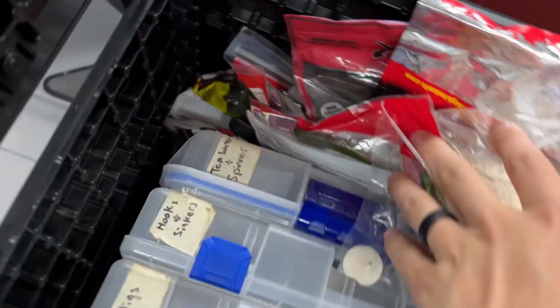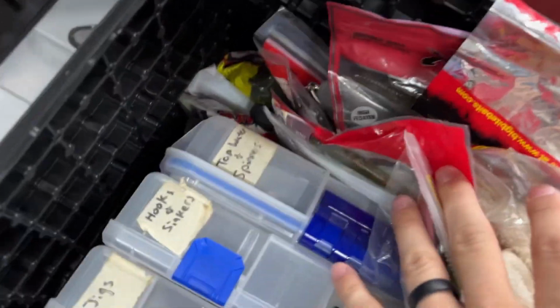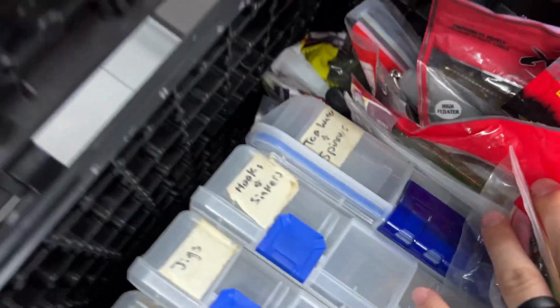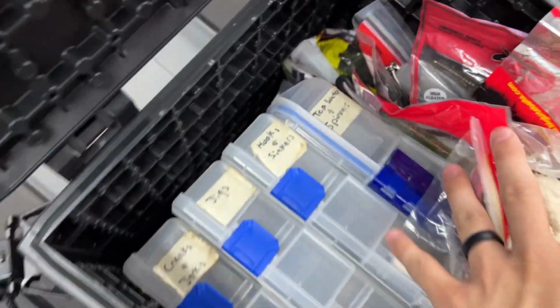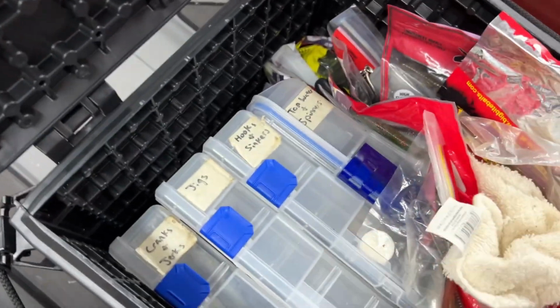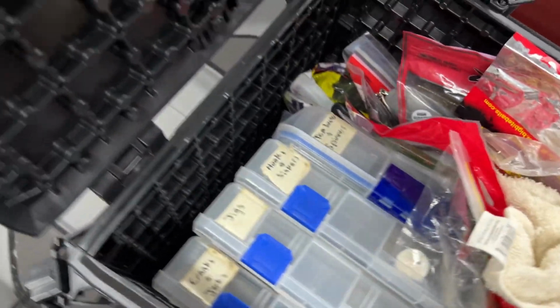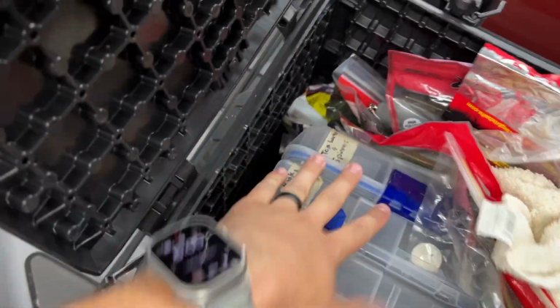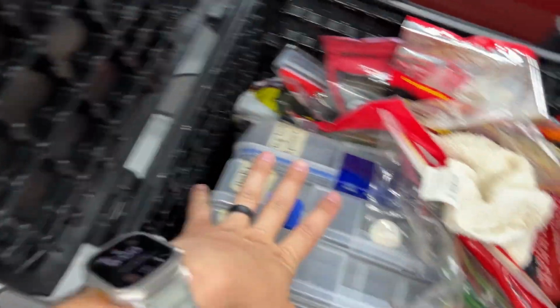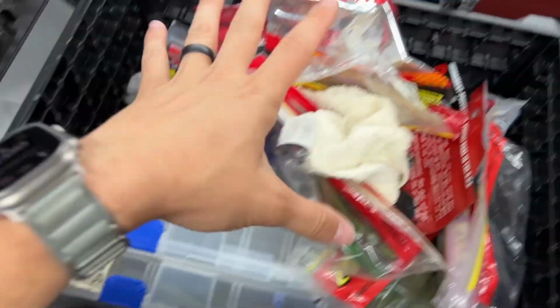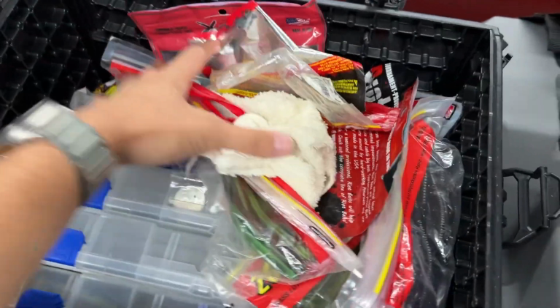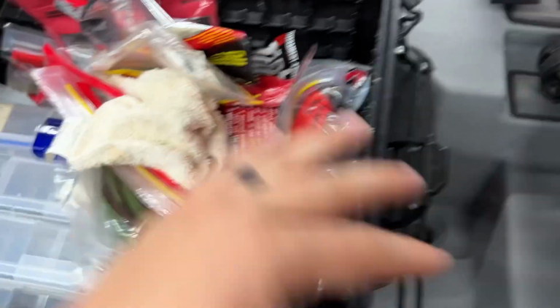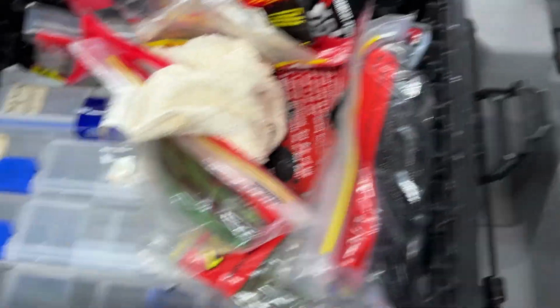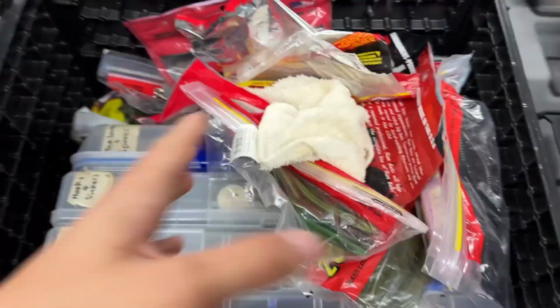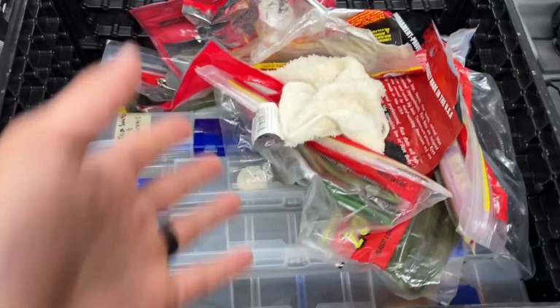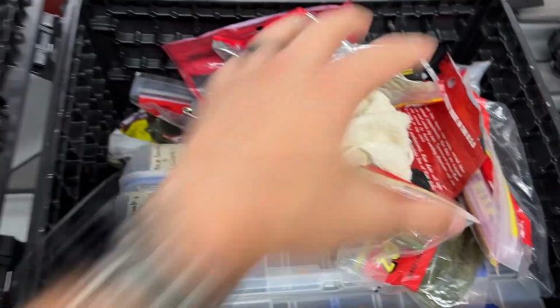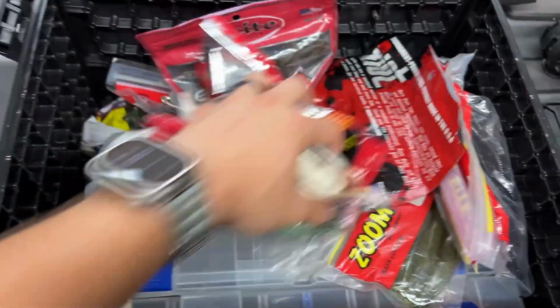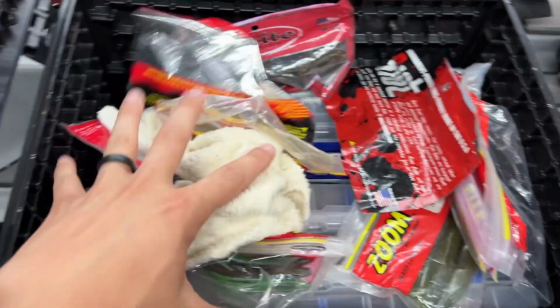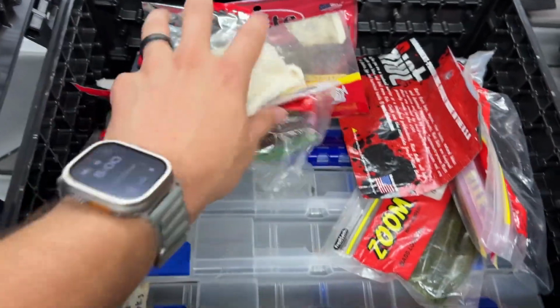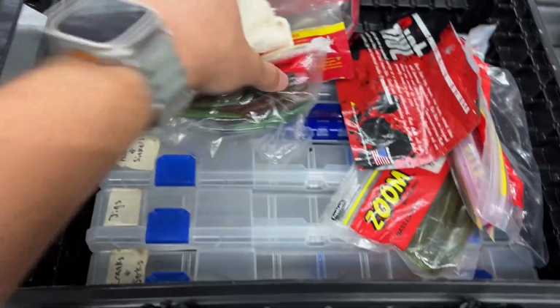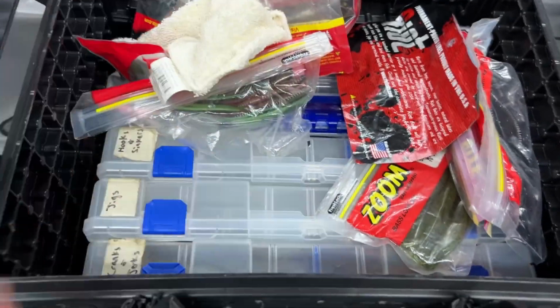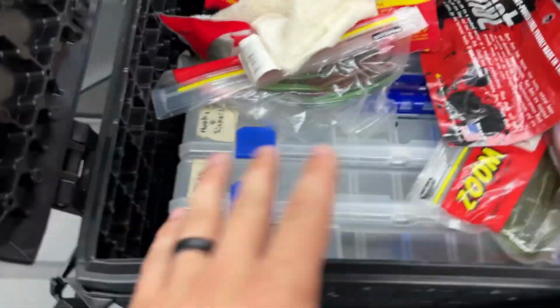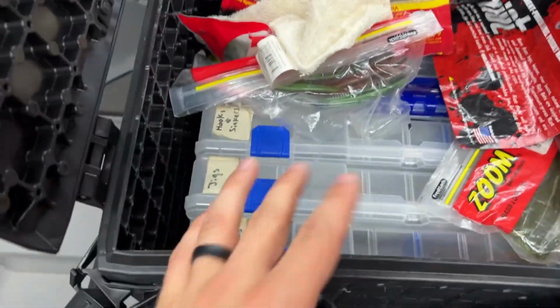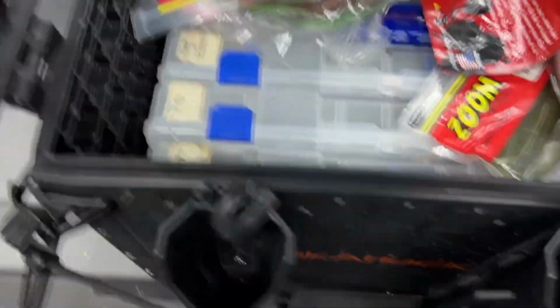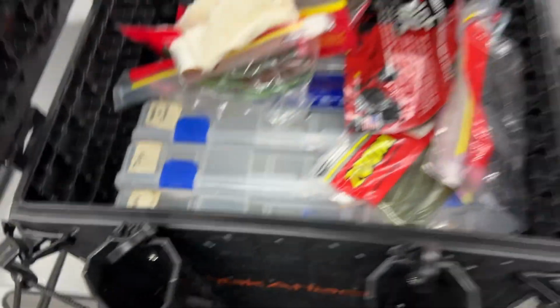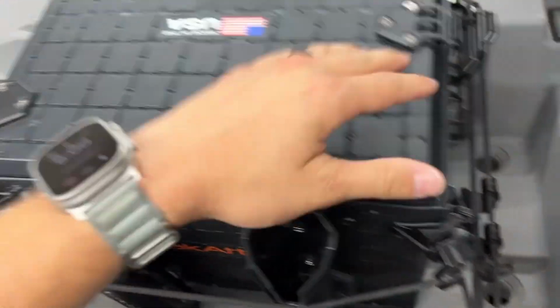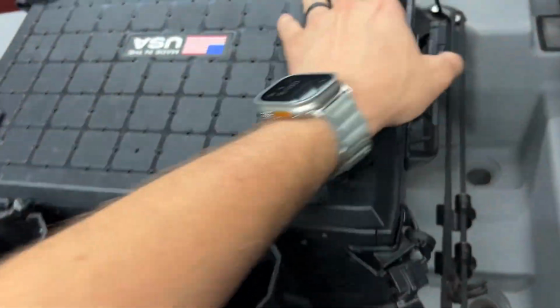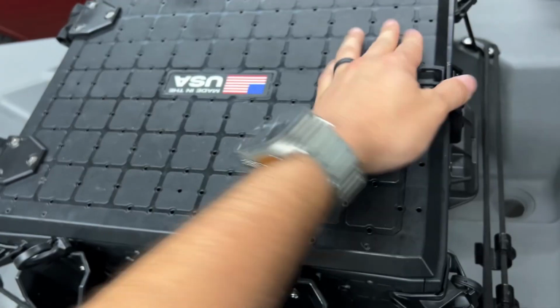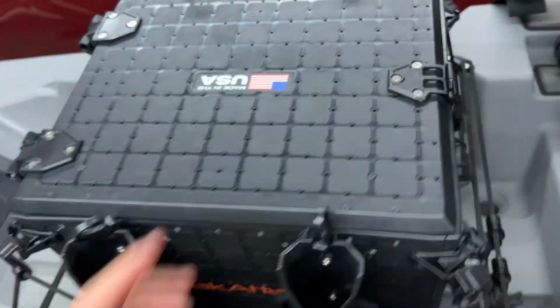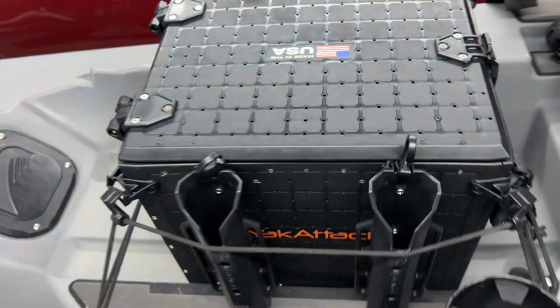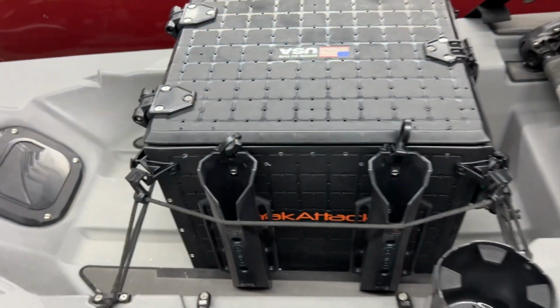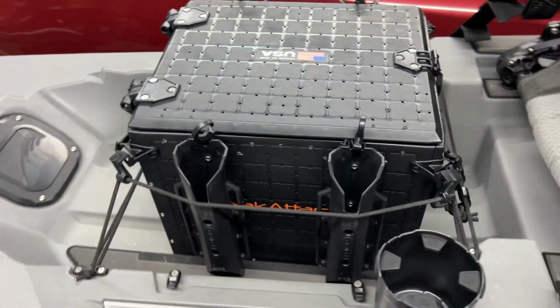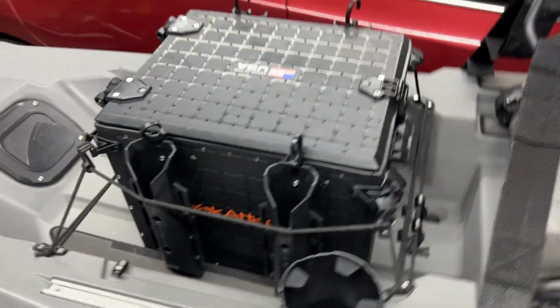You've got all kinds of space. Like I said, 13 by 16 is more than enough for me. You could probably fit two more 3,700 size boxes in here, and then keep your plastics somewhere else — or like I have it, just have the plastics kind of over the side here and then have my four boxes.